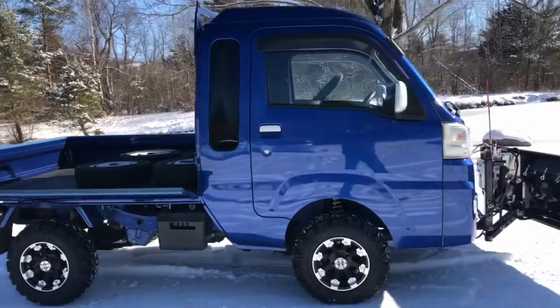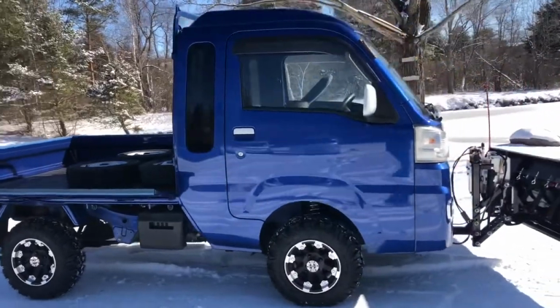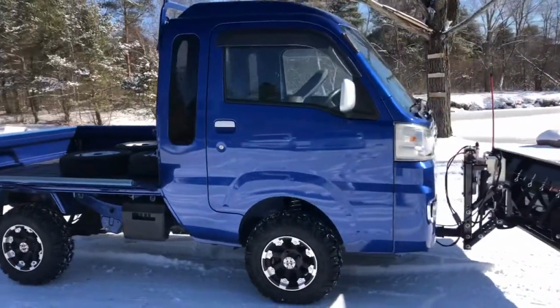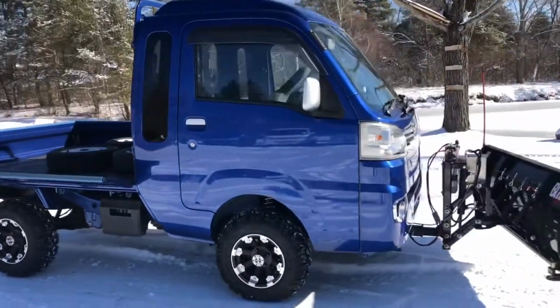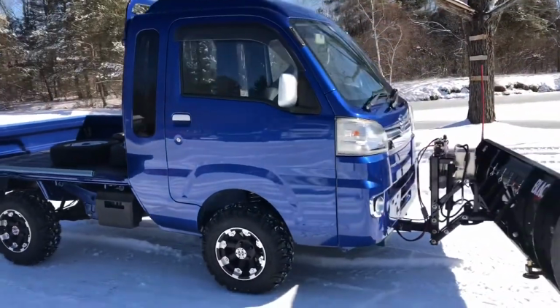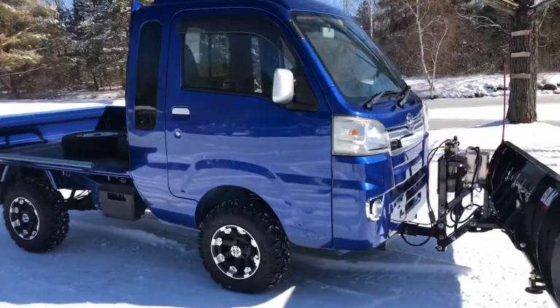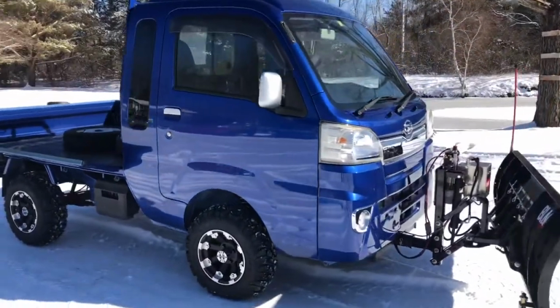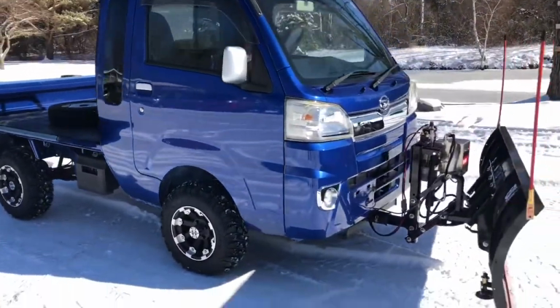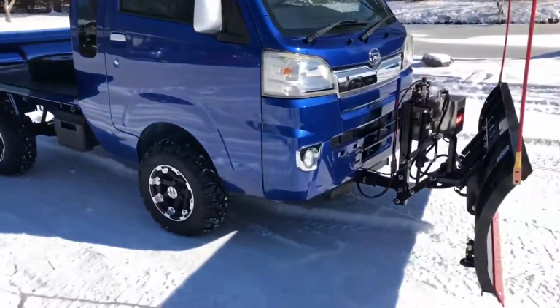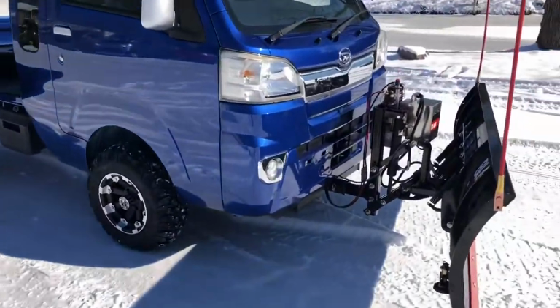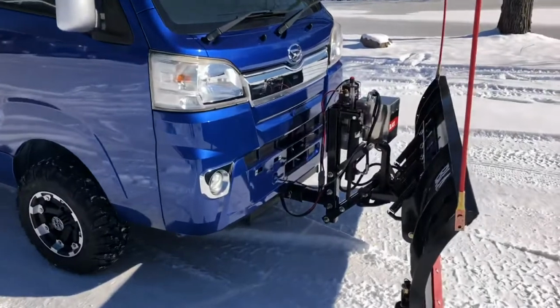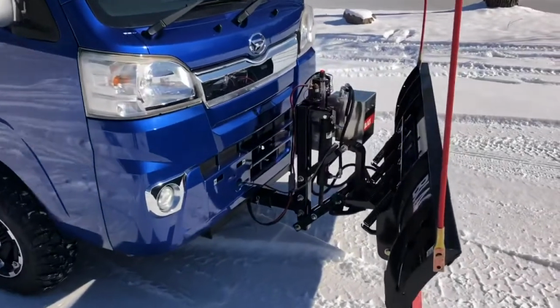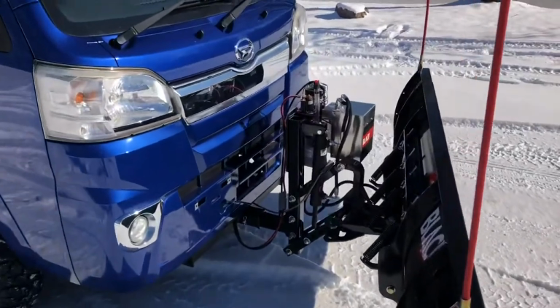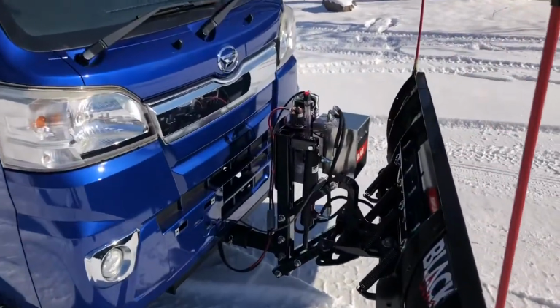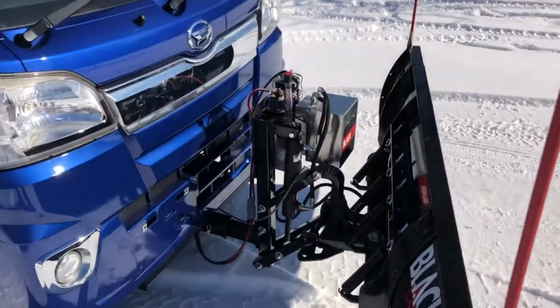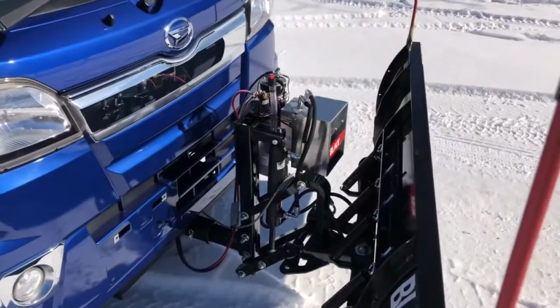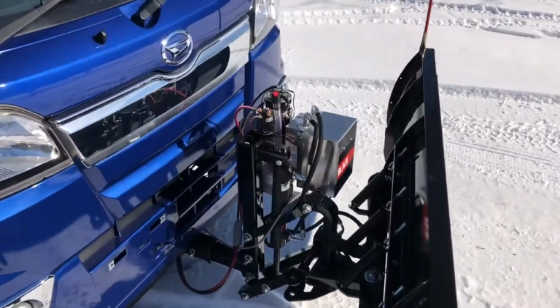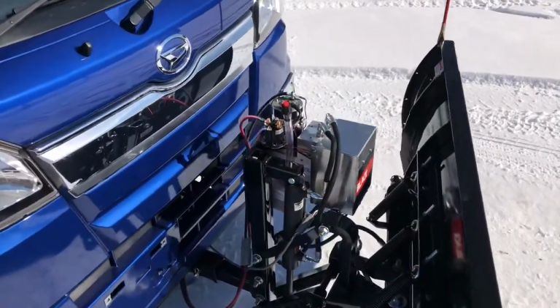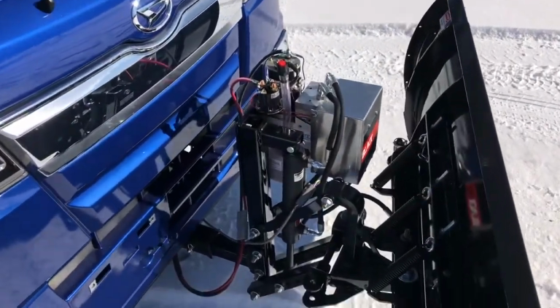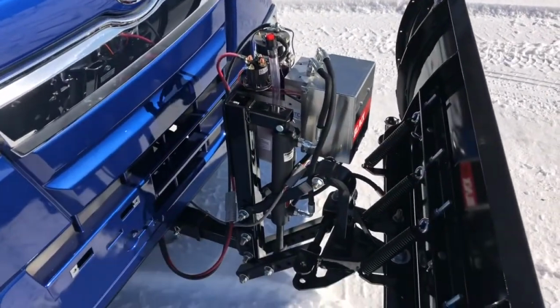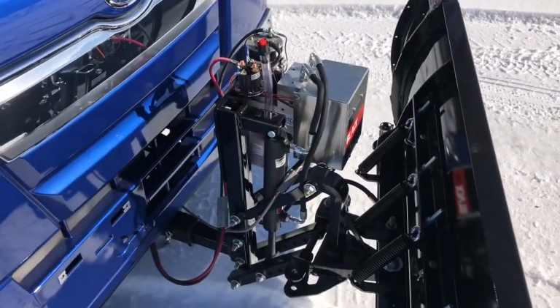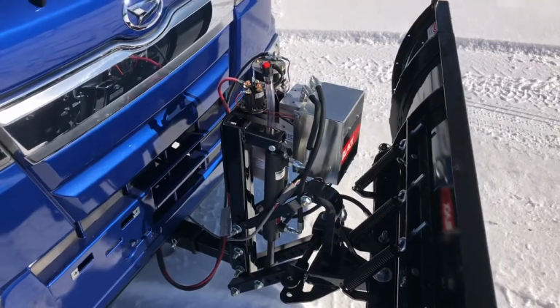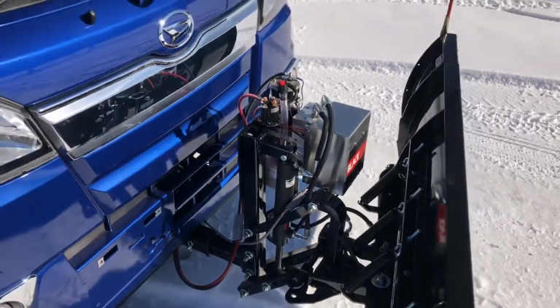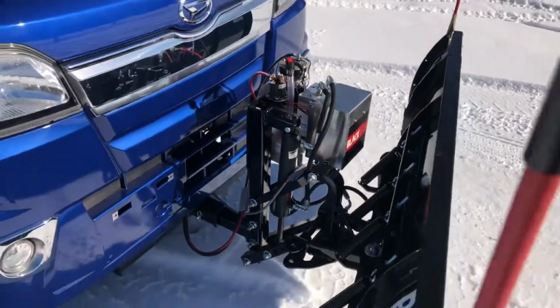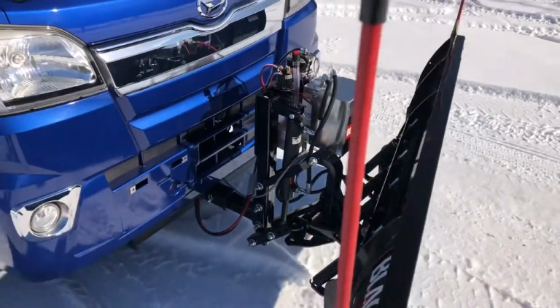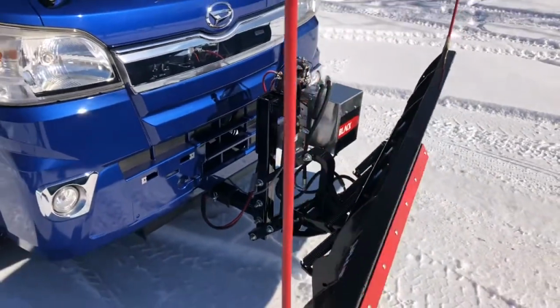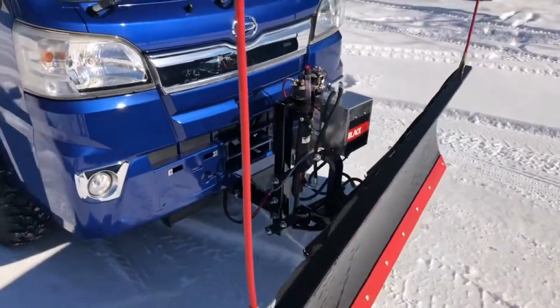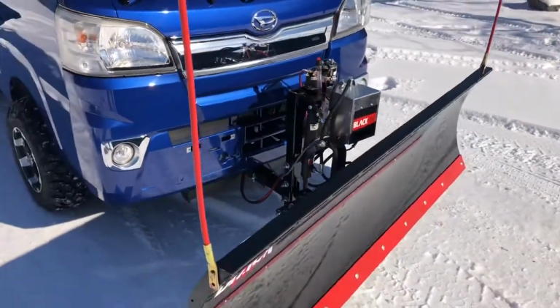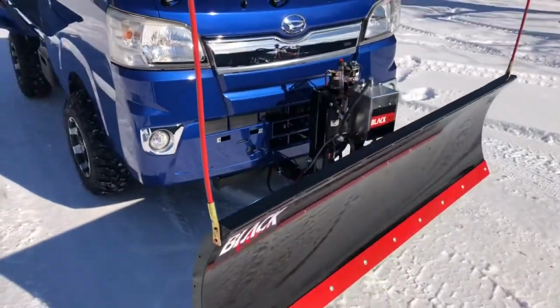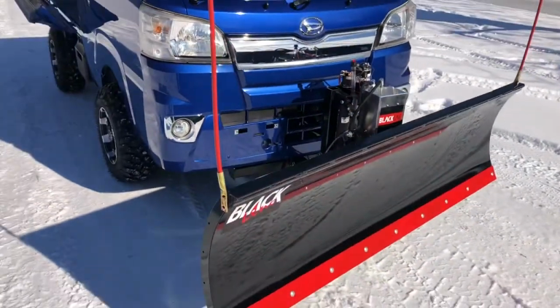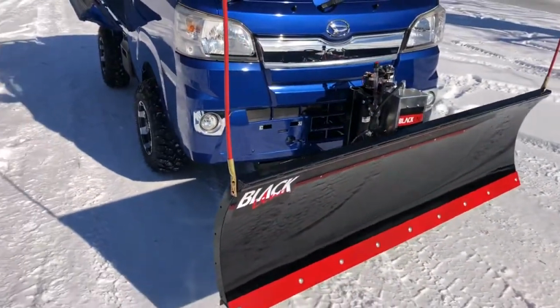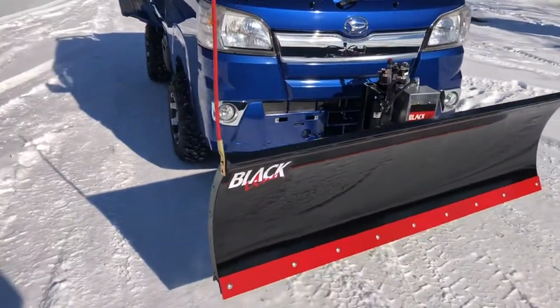Super clean truck. The snowplow system is the hydraulic with power angle, which gives you a joystick controller inside the cab.